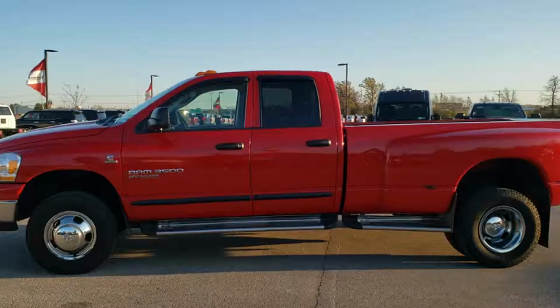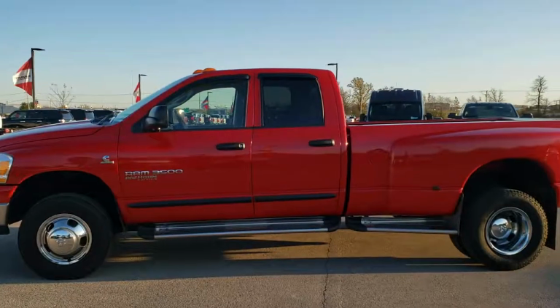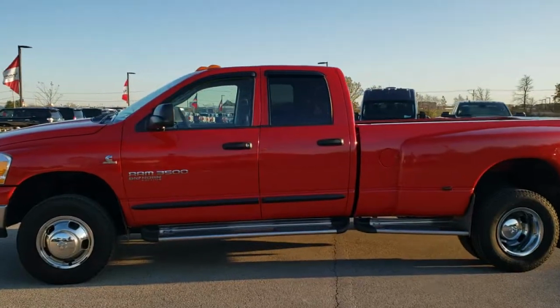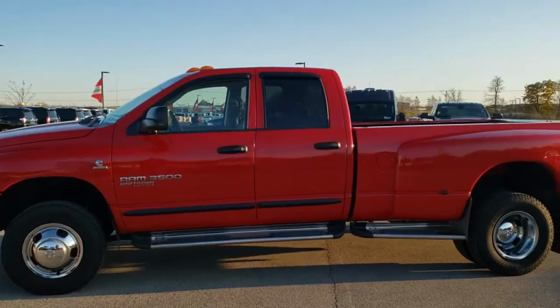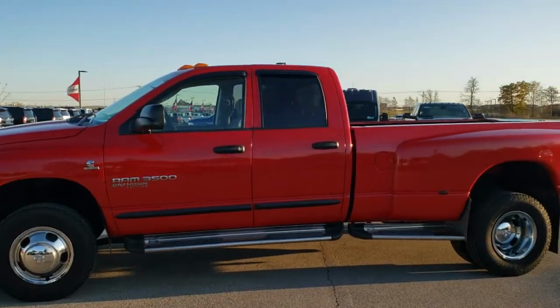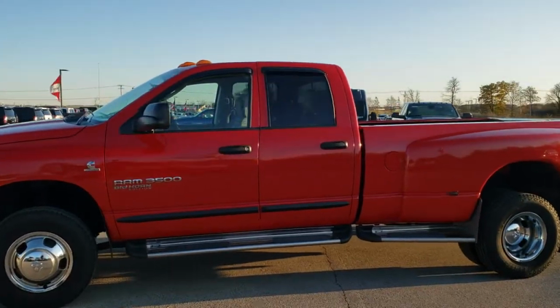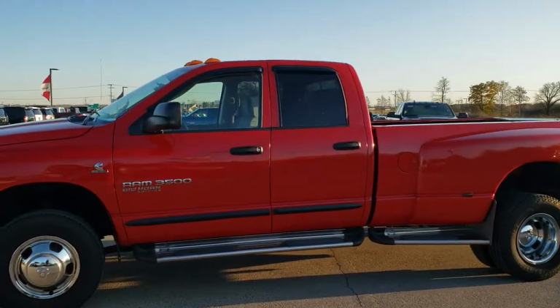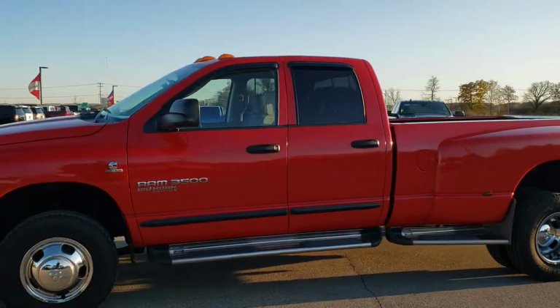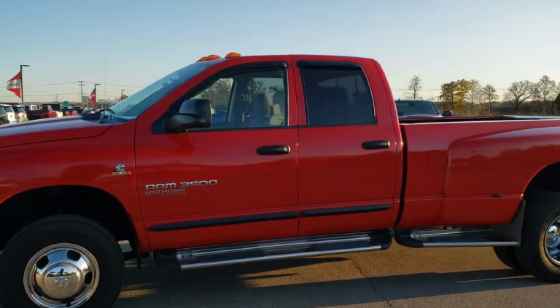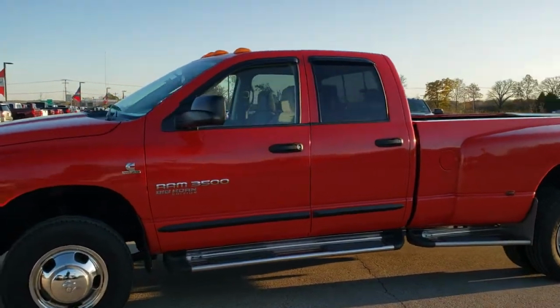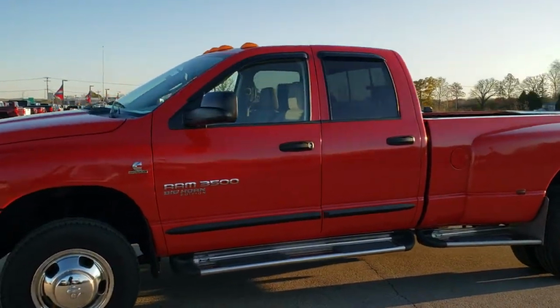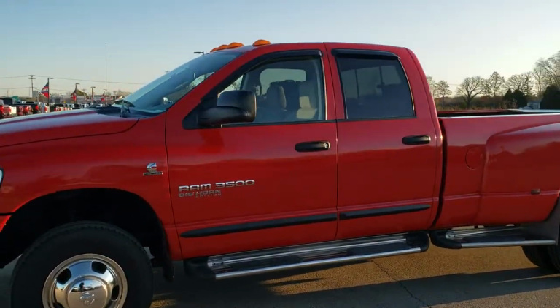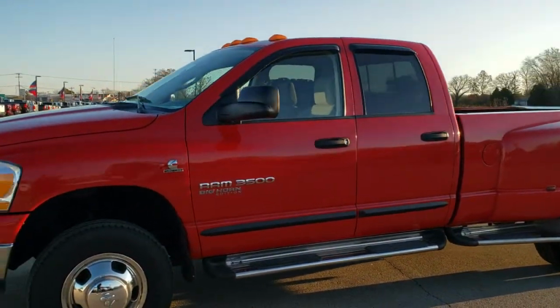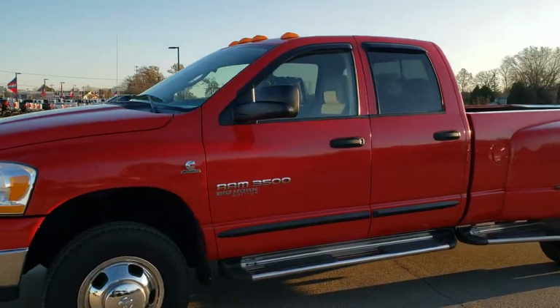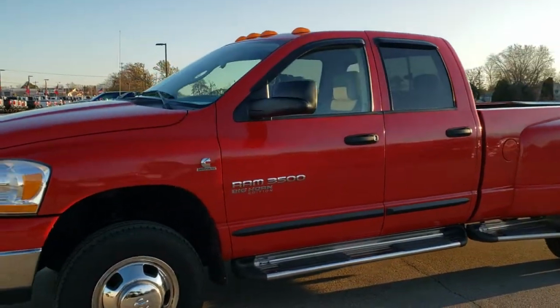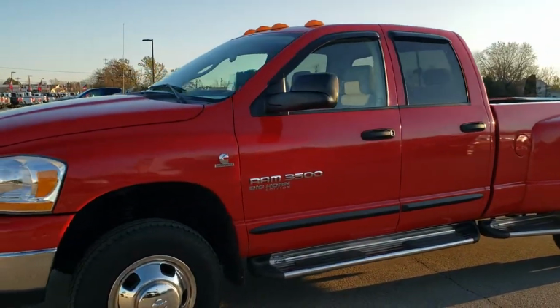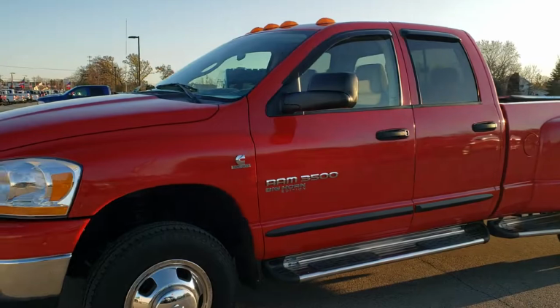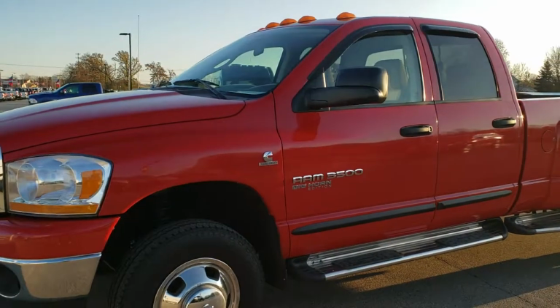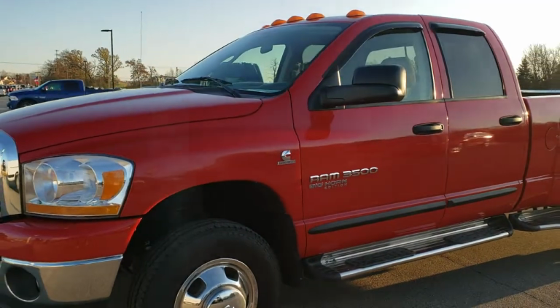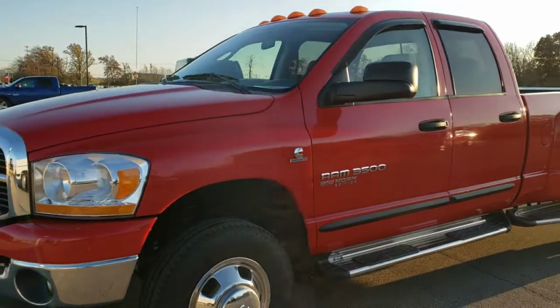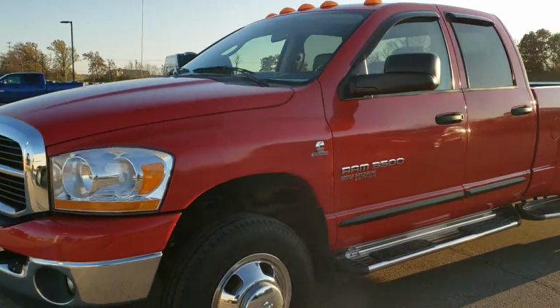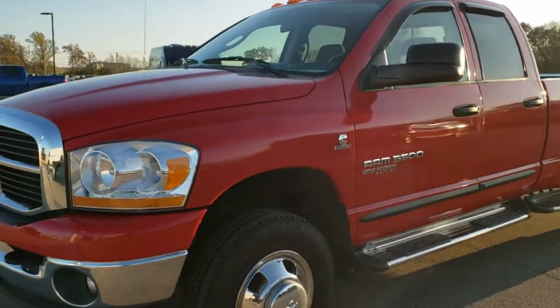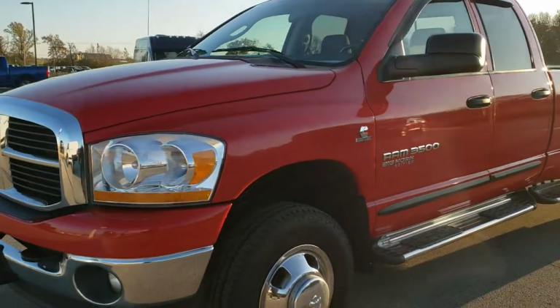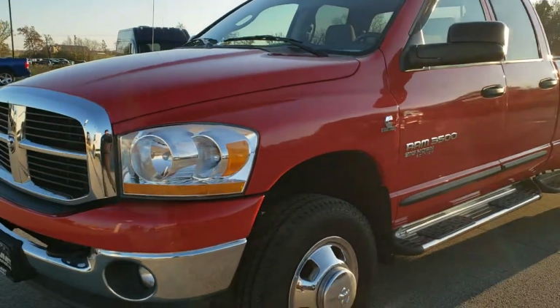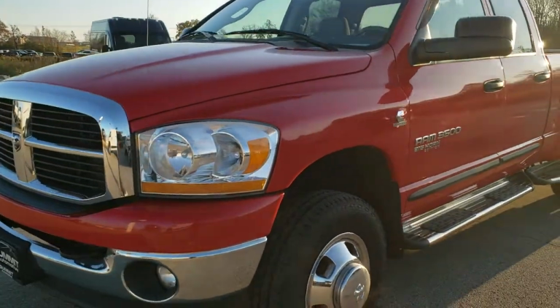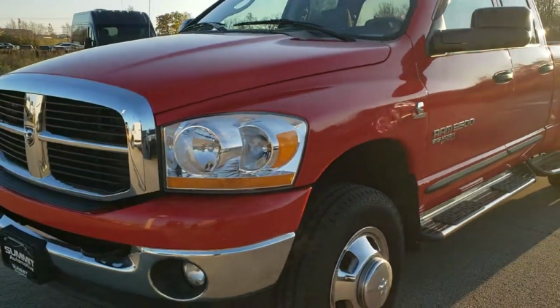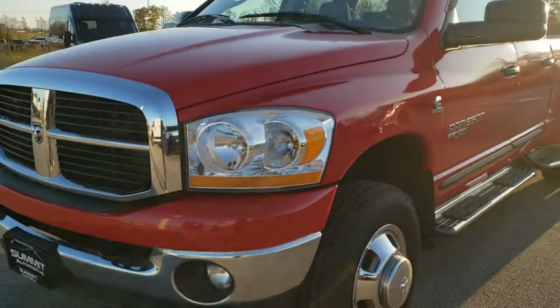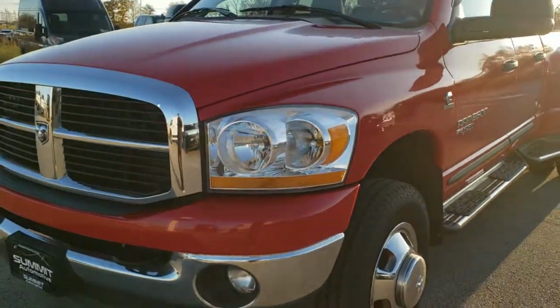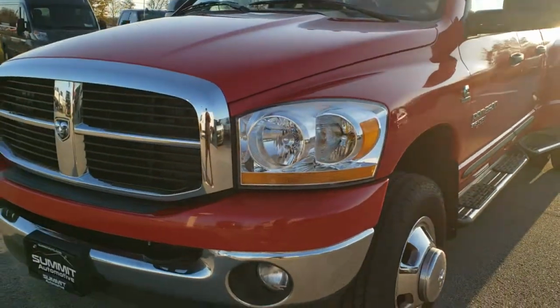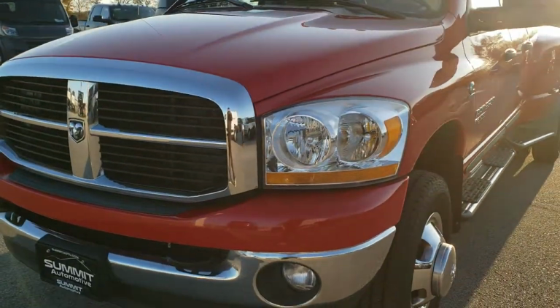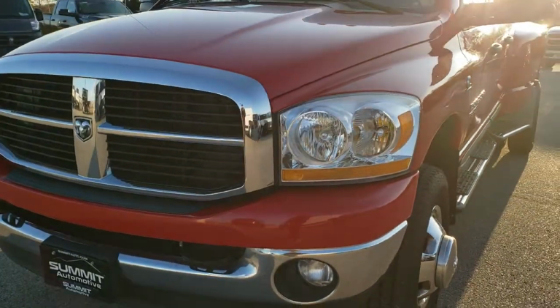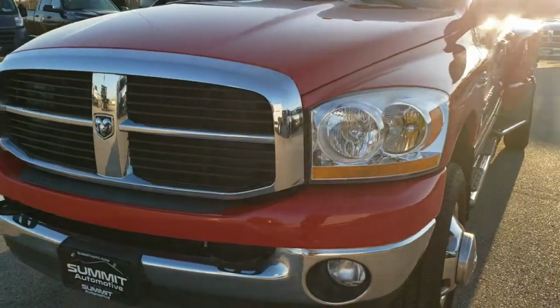This is stock number 9T3A1A. We are here at Summit Automotive in Fond du Lac, Wisconsin — your new and used heavy duty truck Ram headquarters.